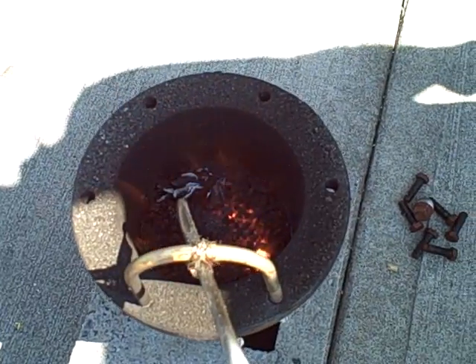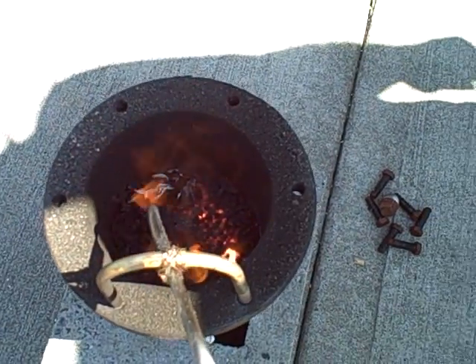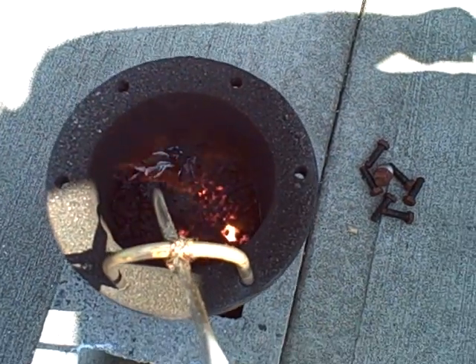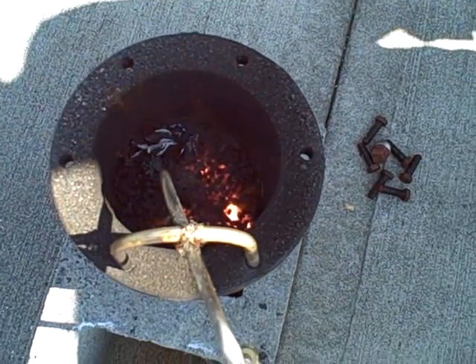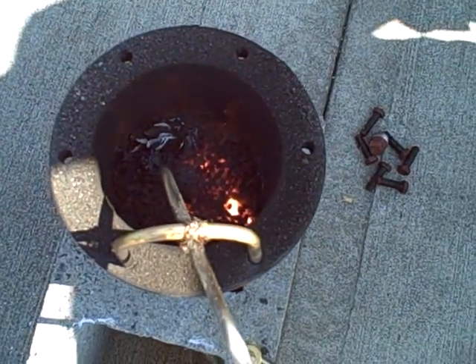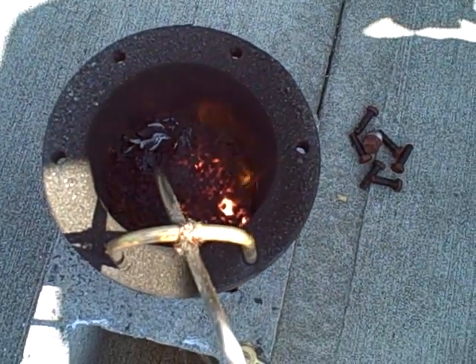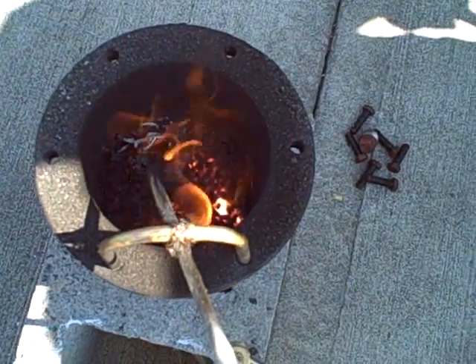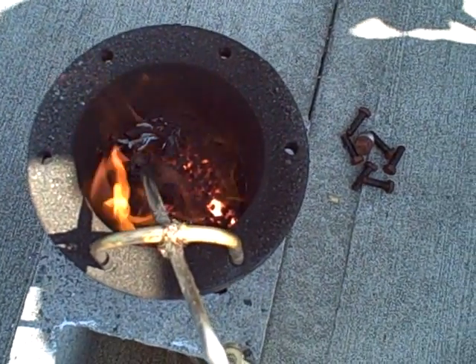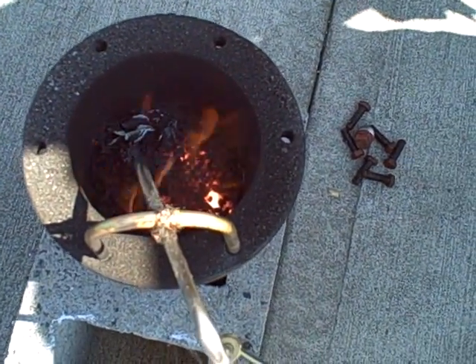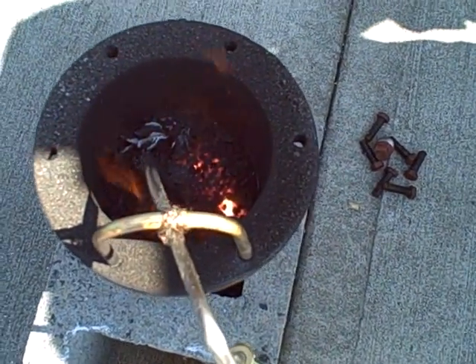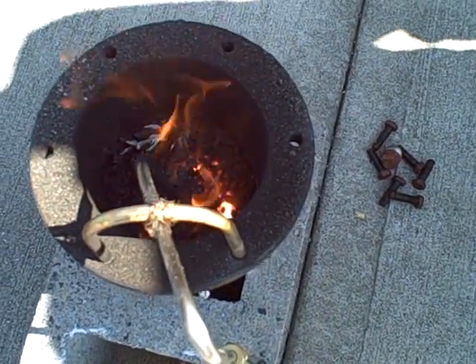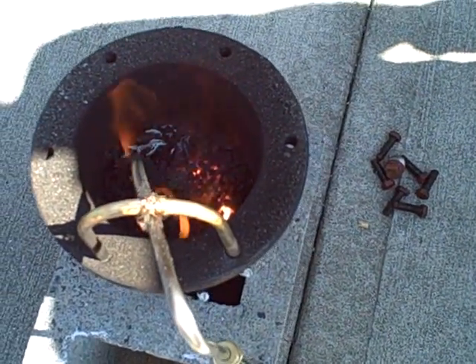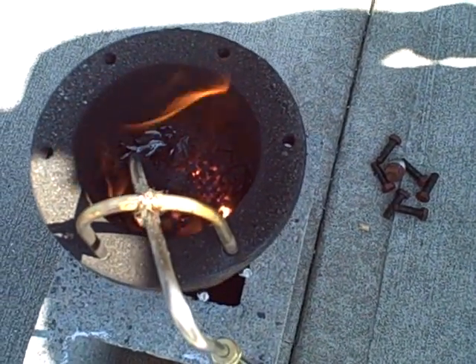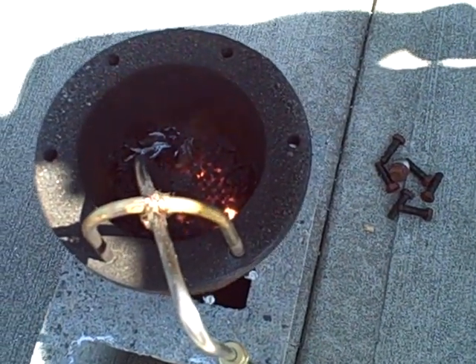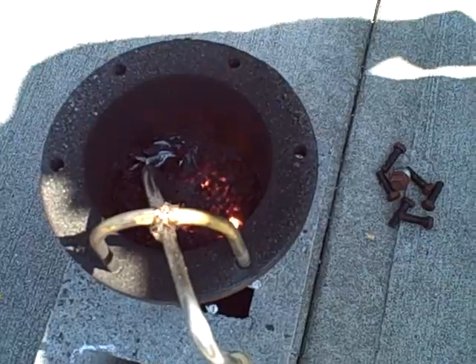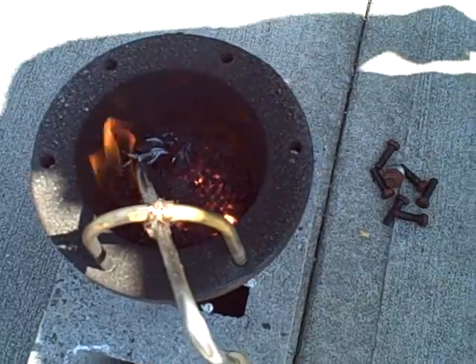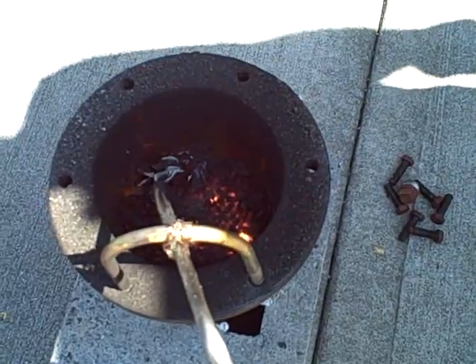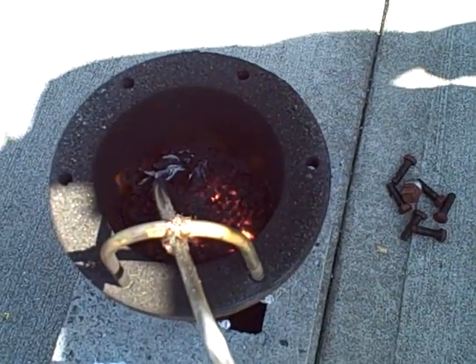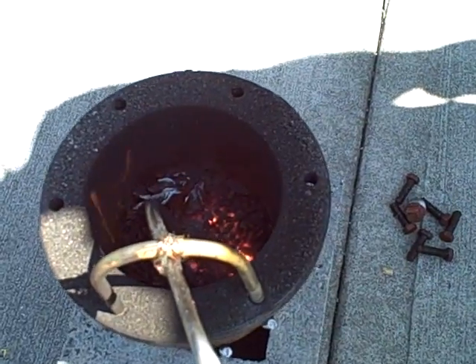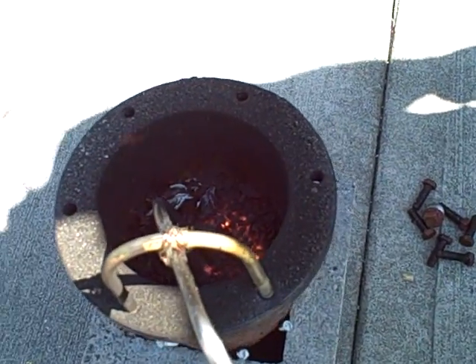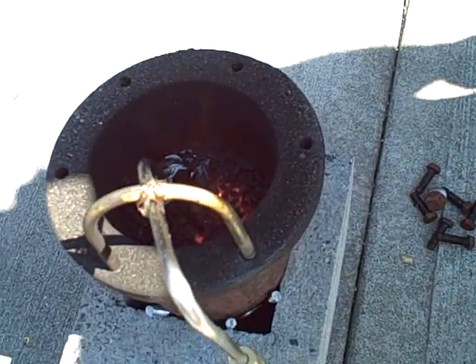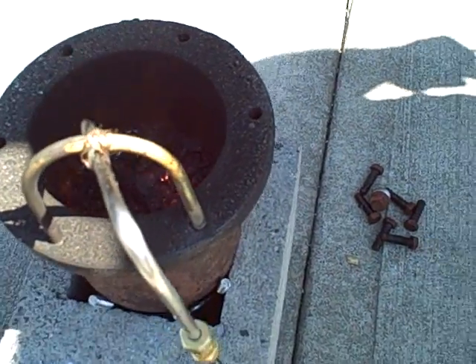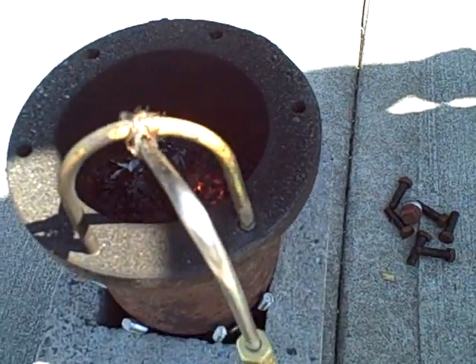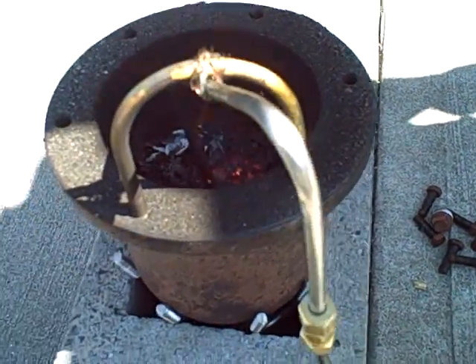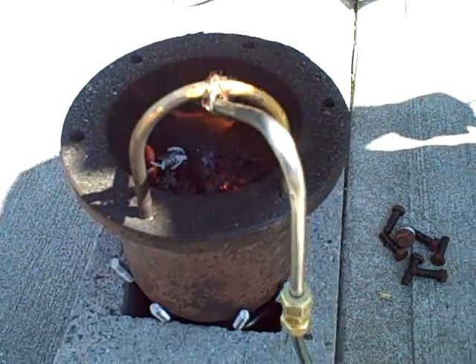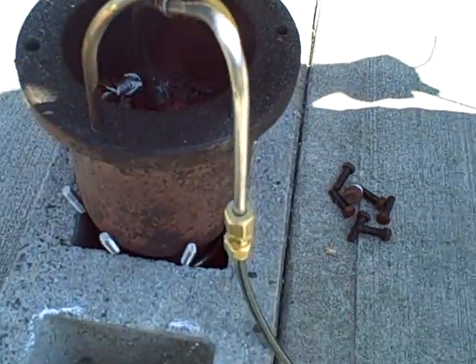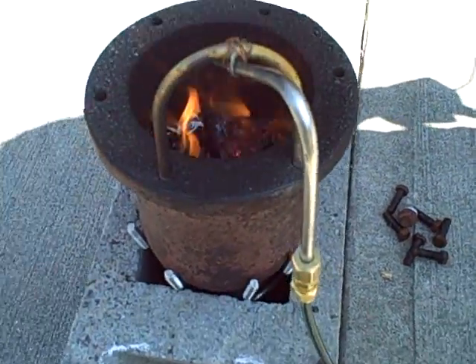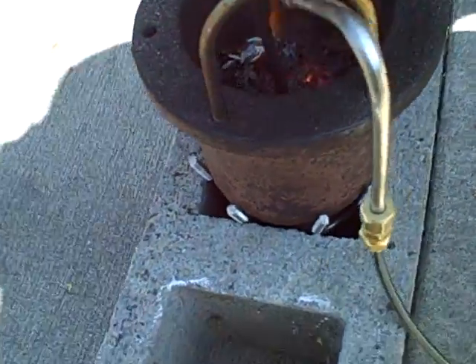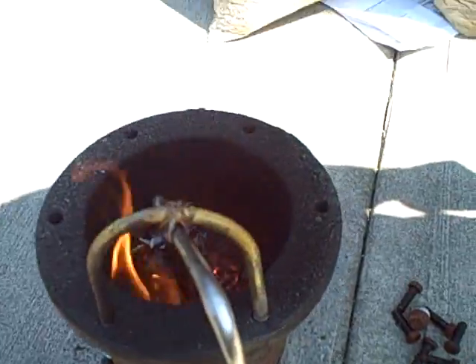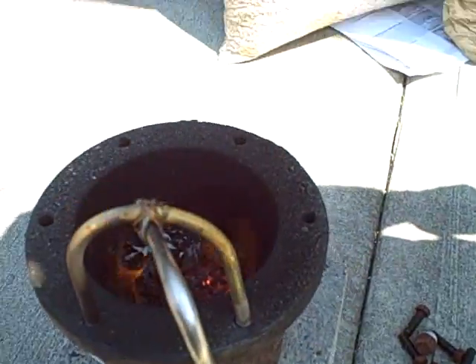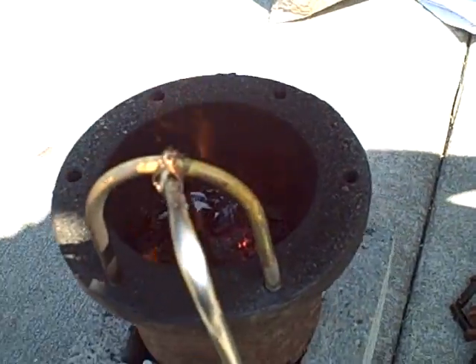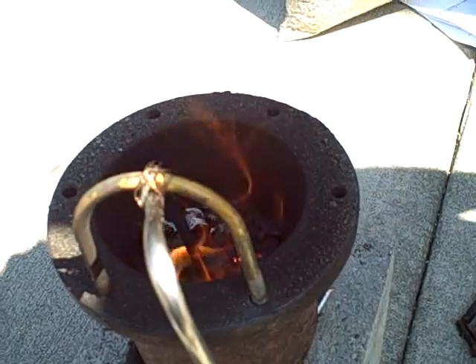It looks like it really had a chilling effect on the process by turning the air down. I don't see much in the way of secondary combustion anymore. Let me turn the air back up.